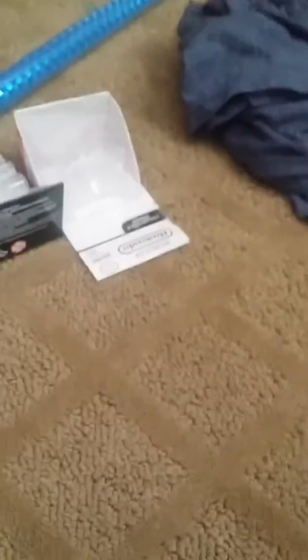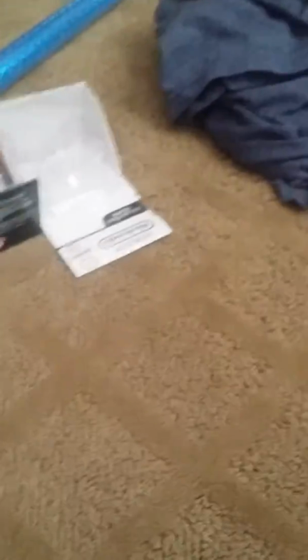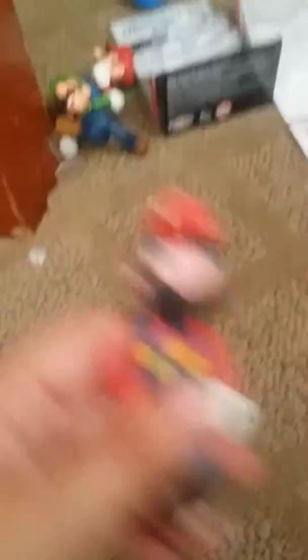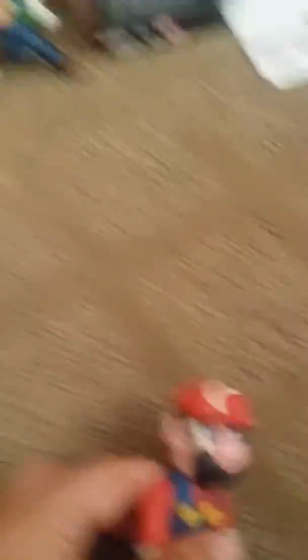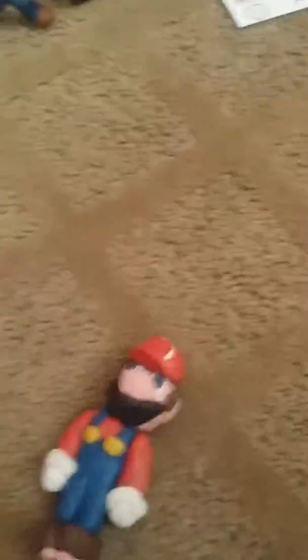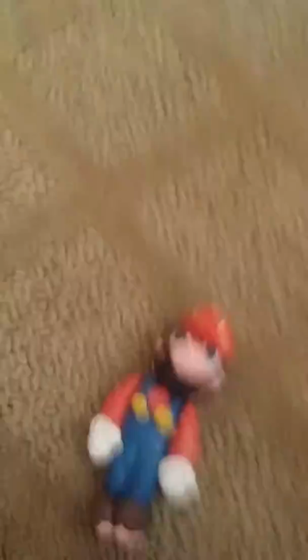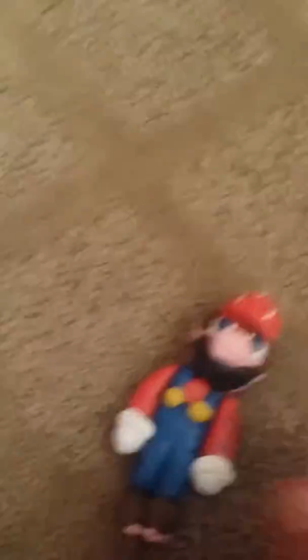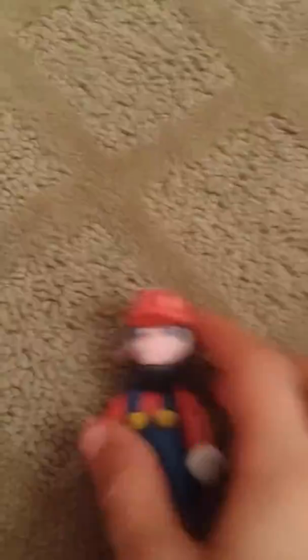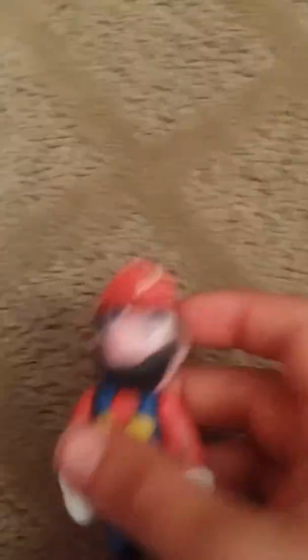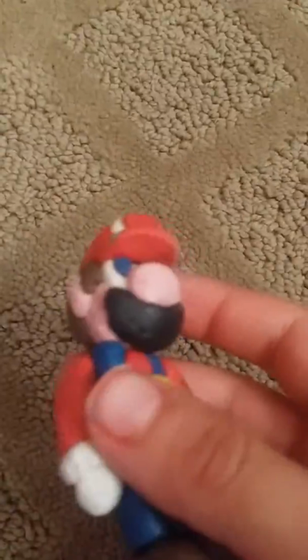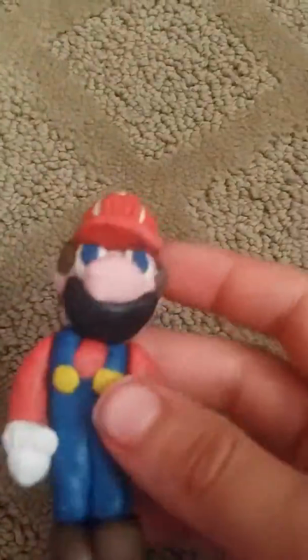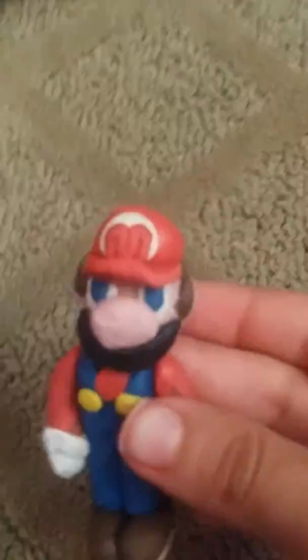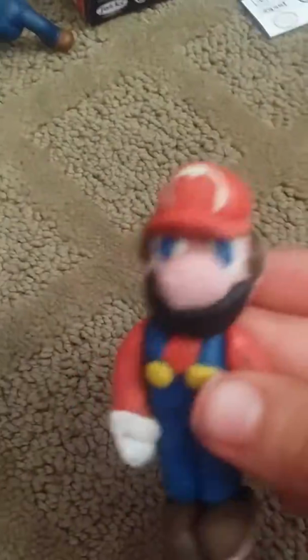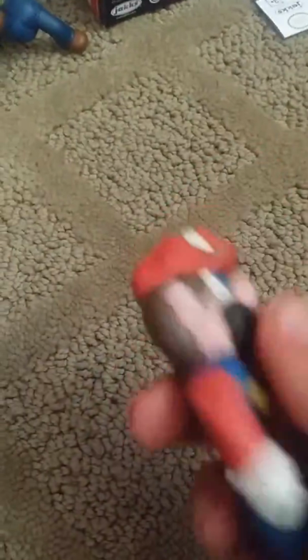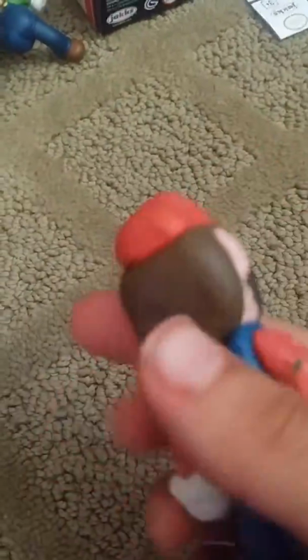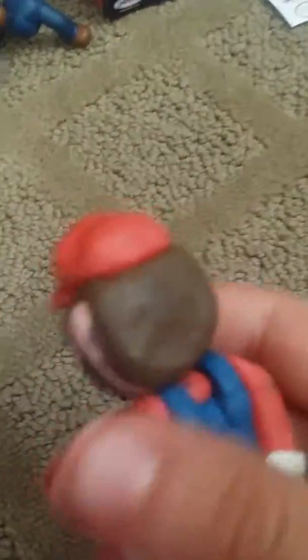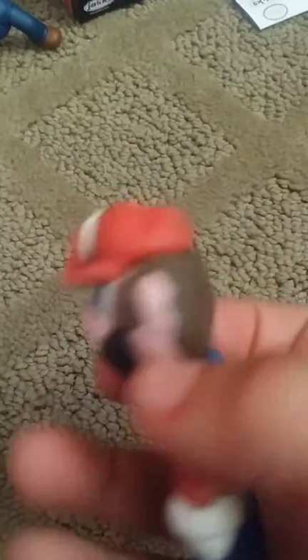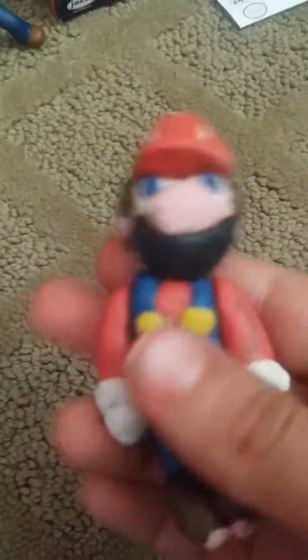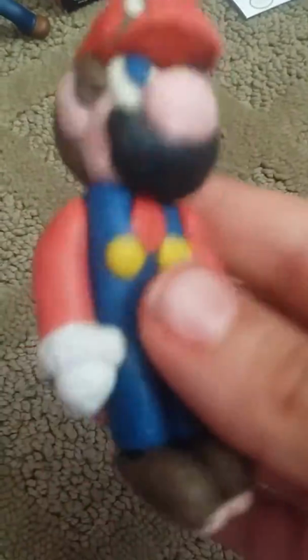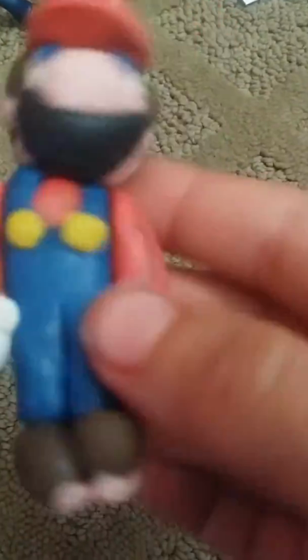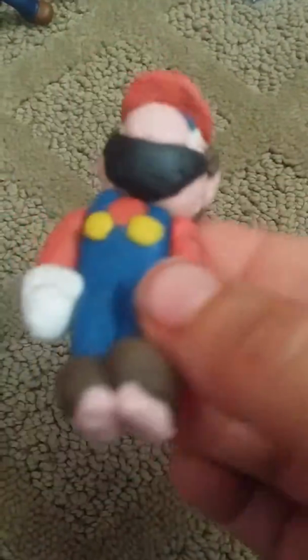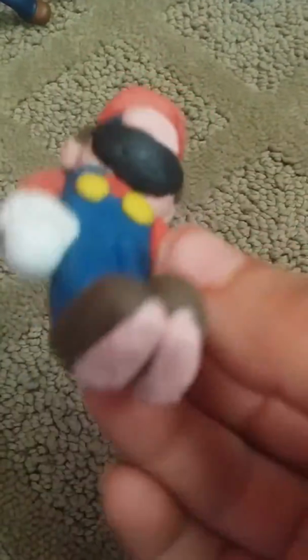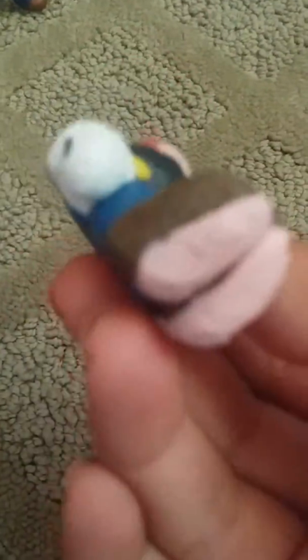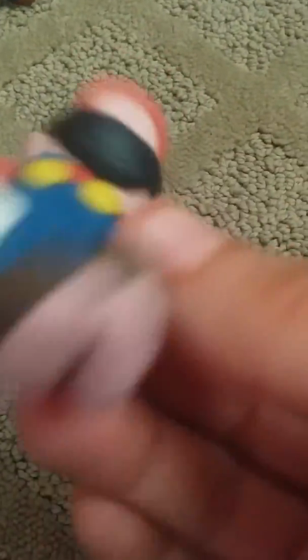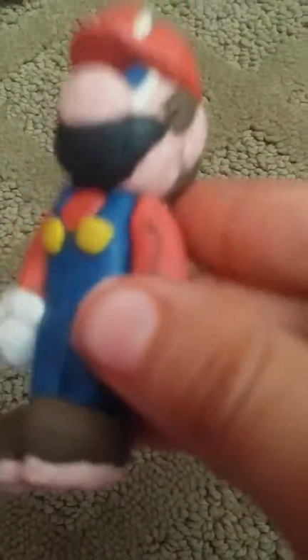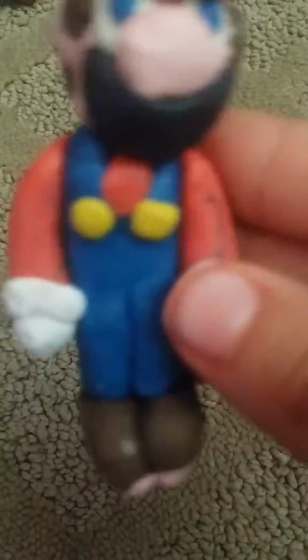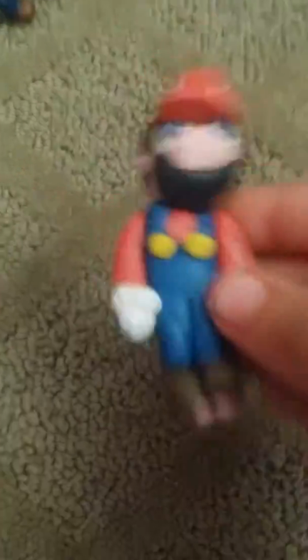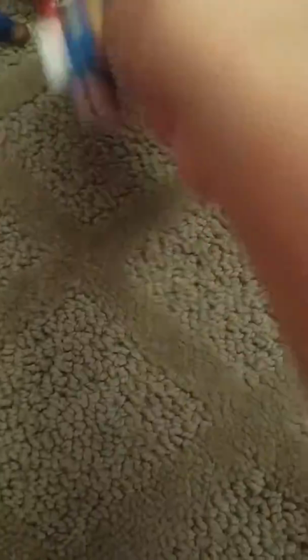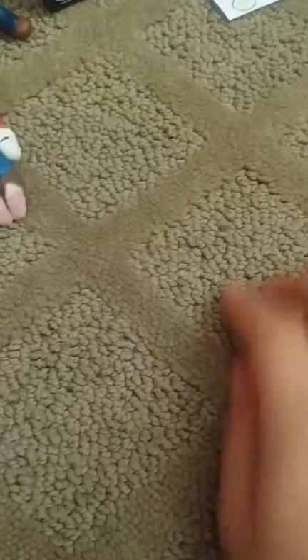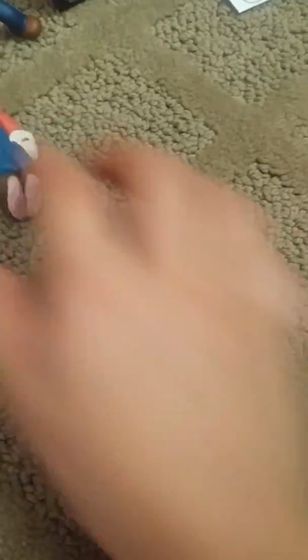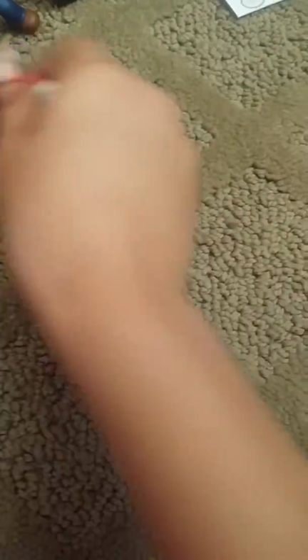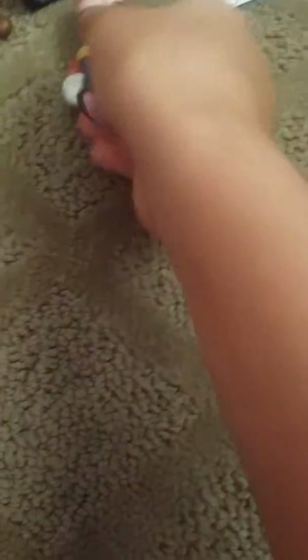Next up, I have a little Mario. I made it out of clay. This is what it turned out to be. Yeah, Mario.